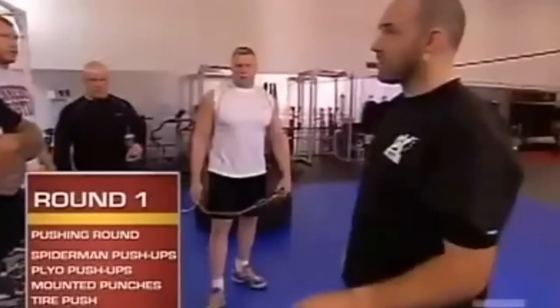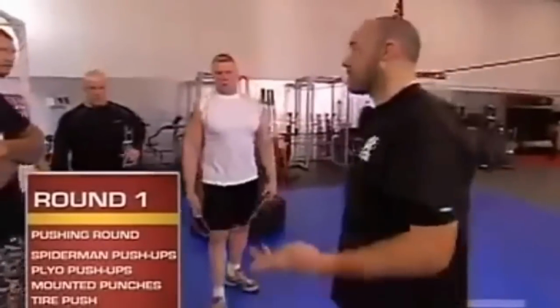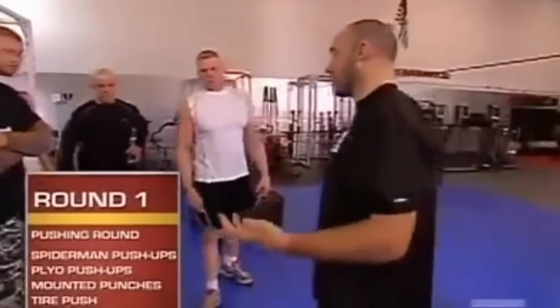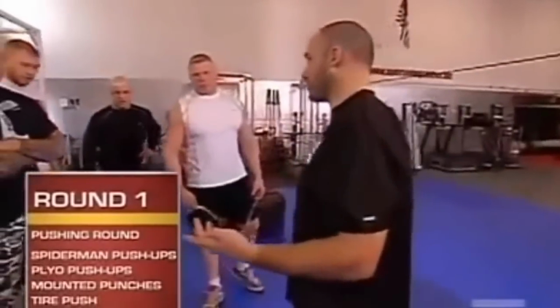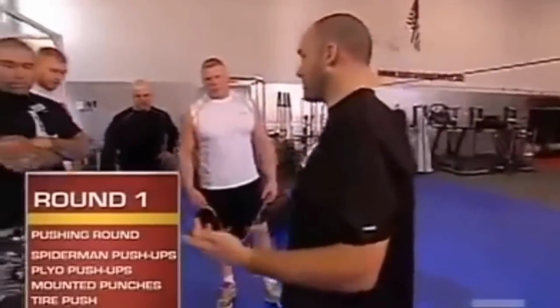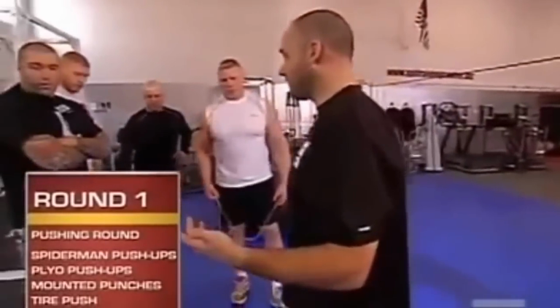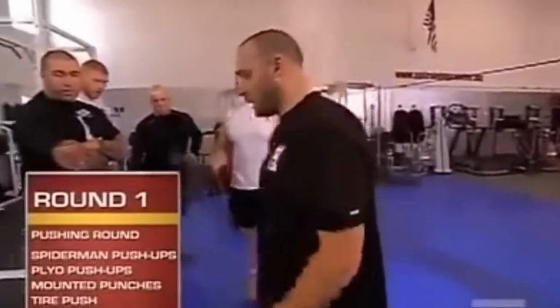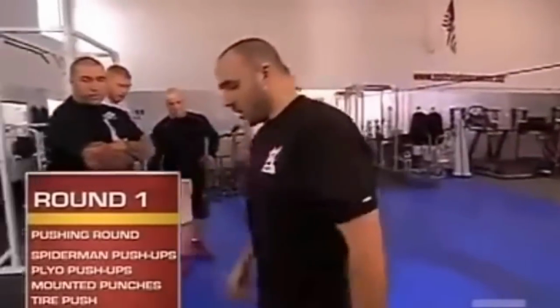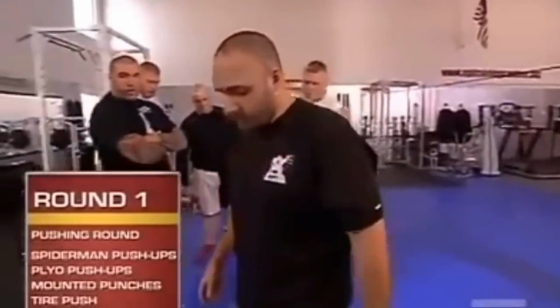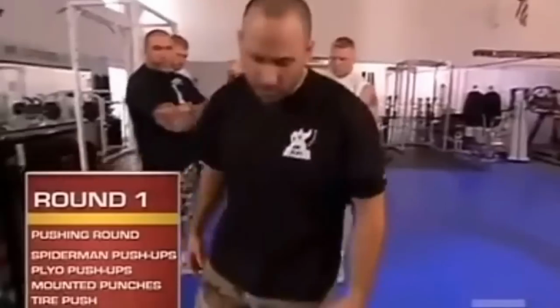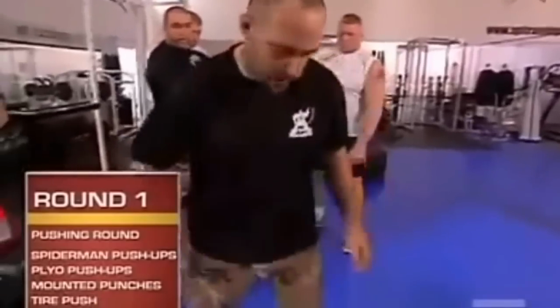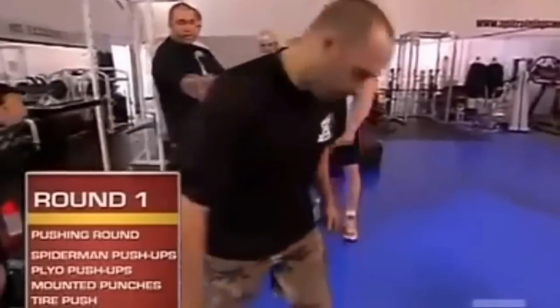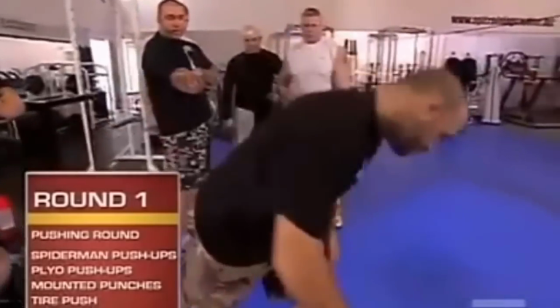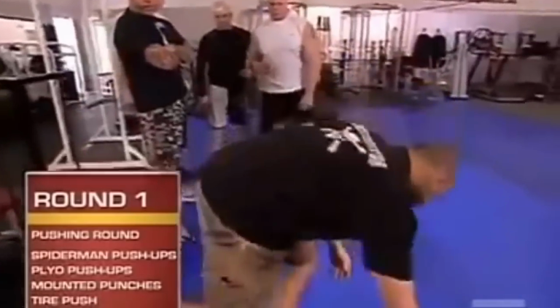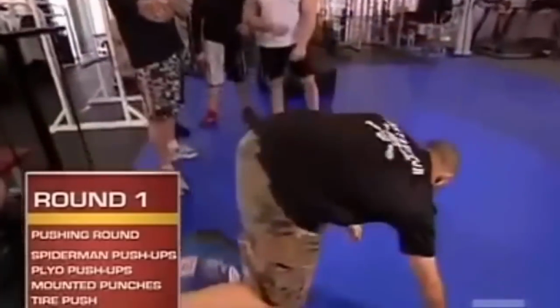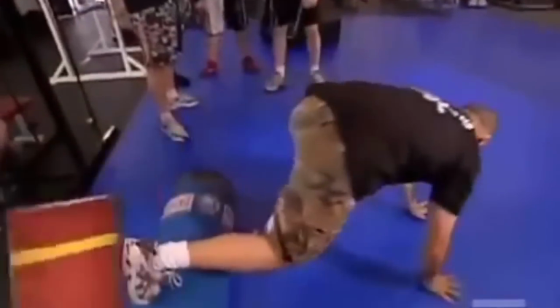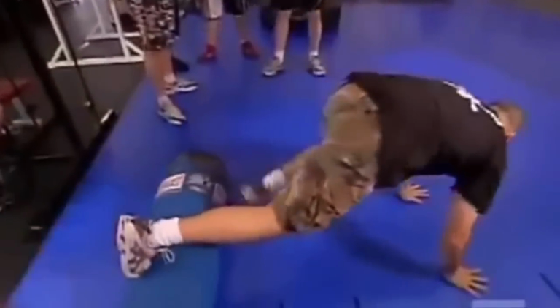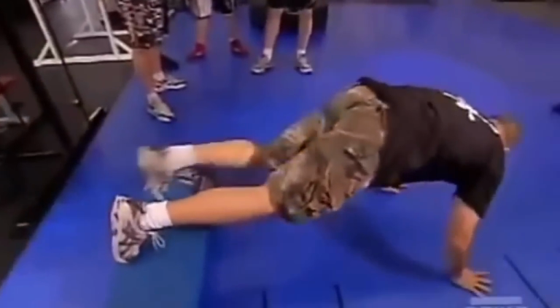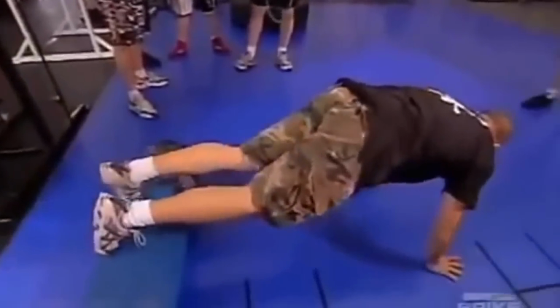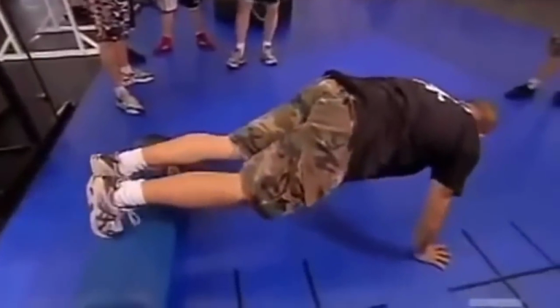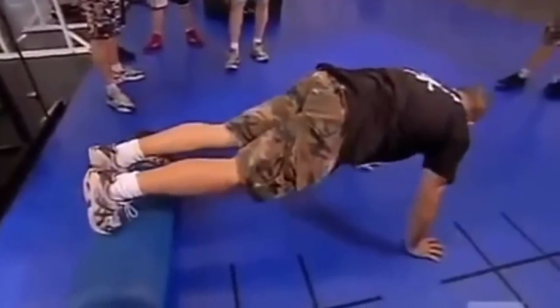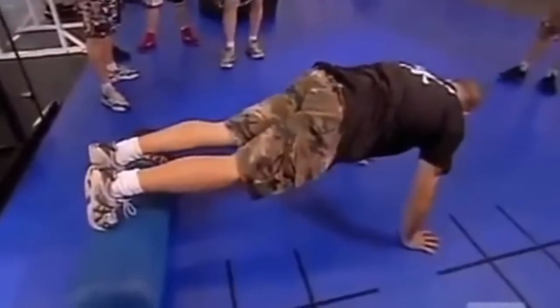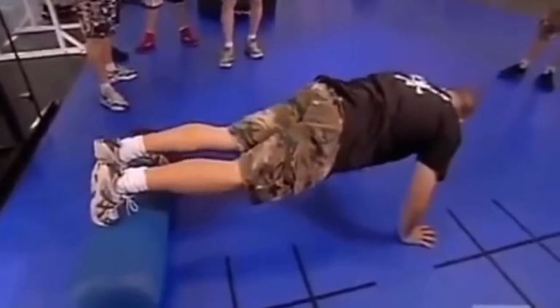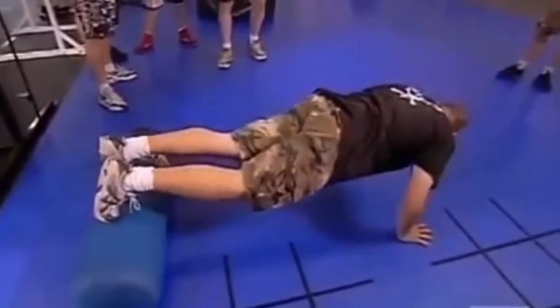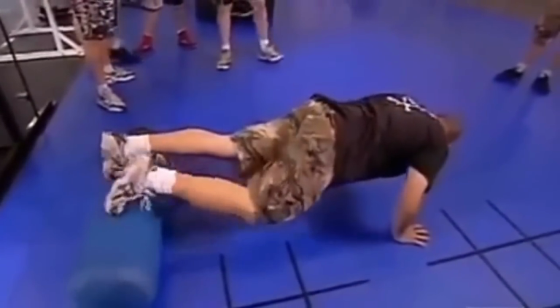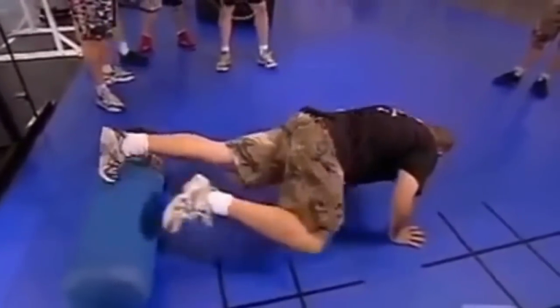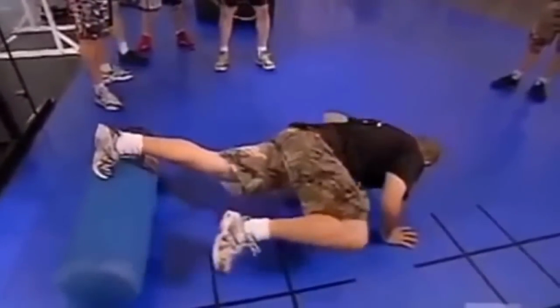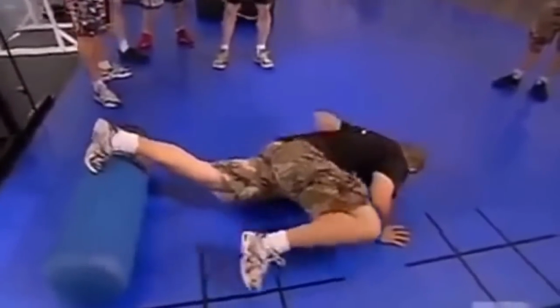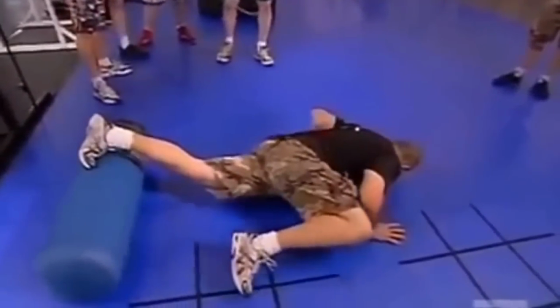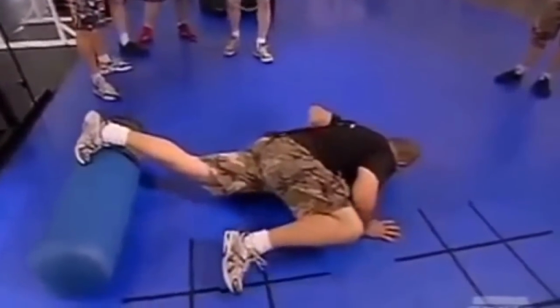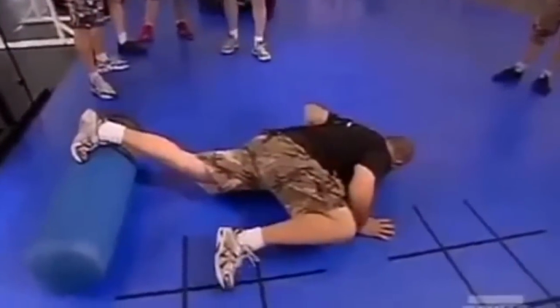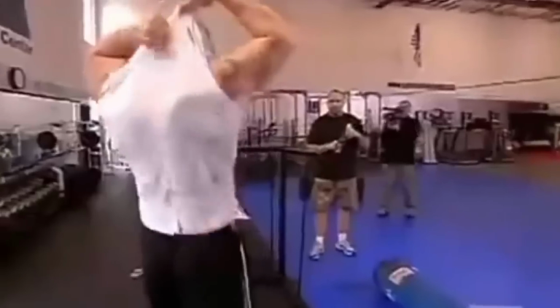First station is Spiderman push-ups. Your feet are going to be on the dummy up front. As you go down towards the ground, the knee is going to come up towards you.